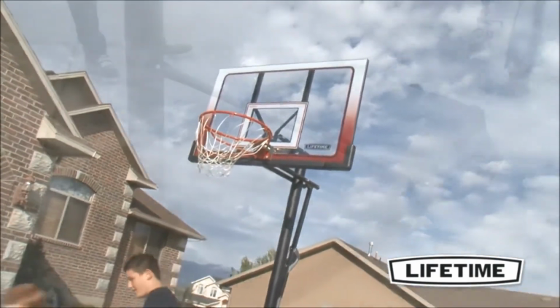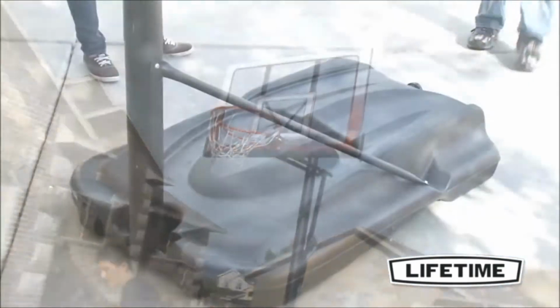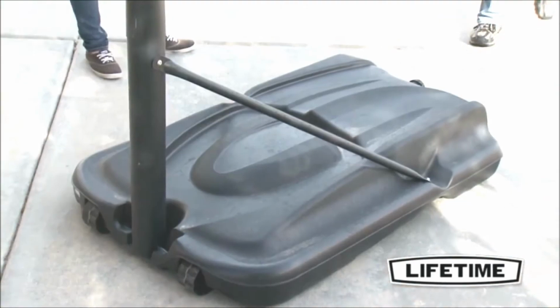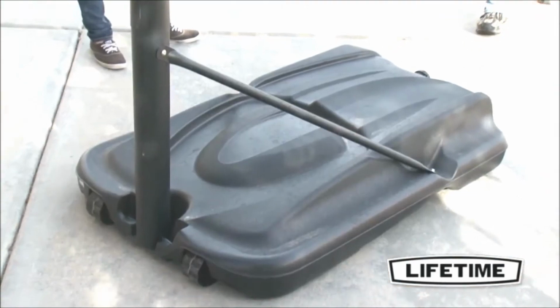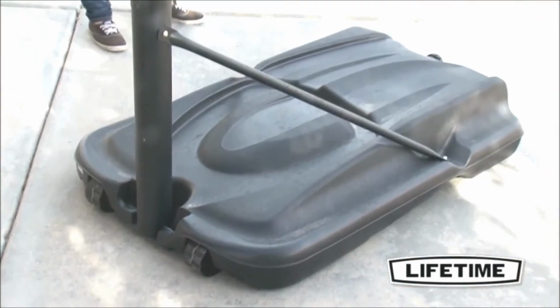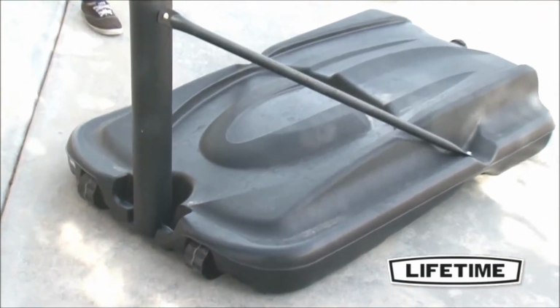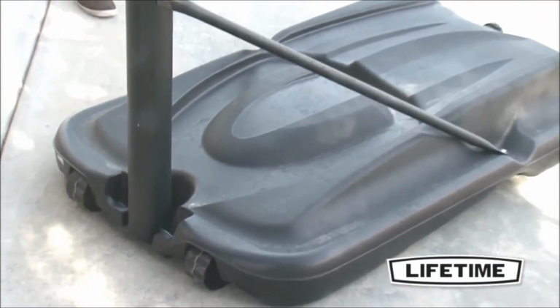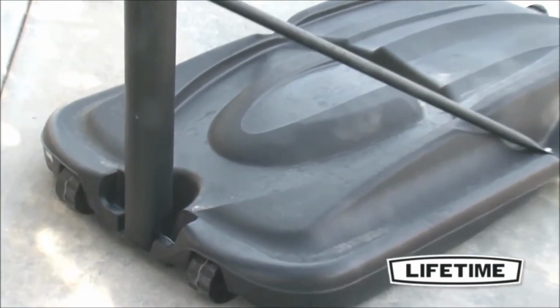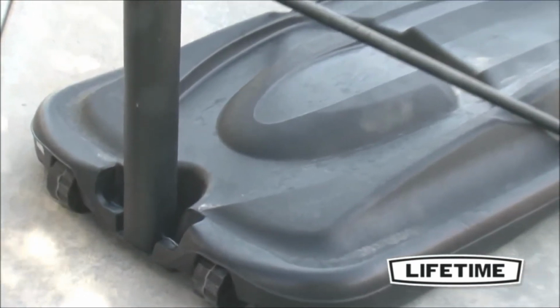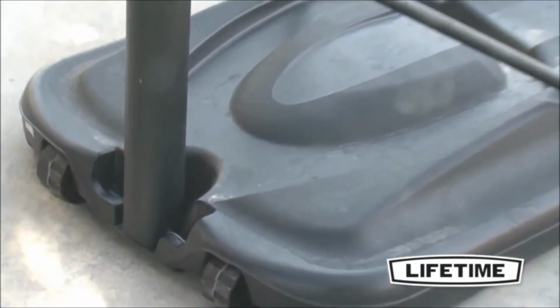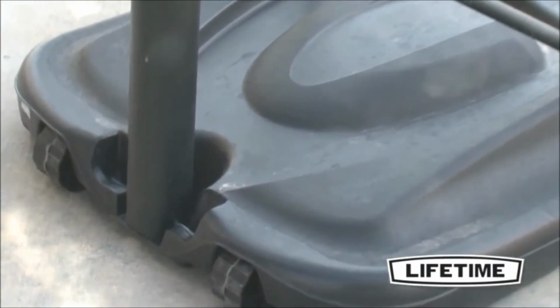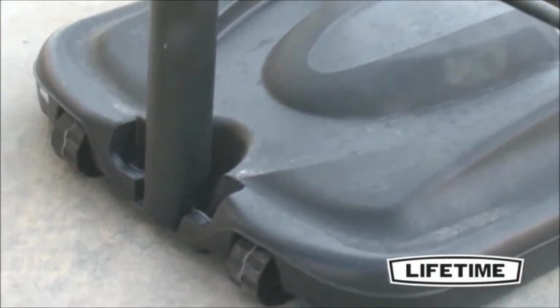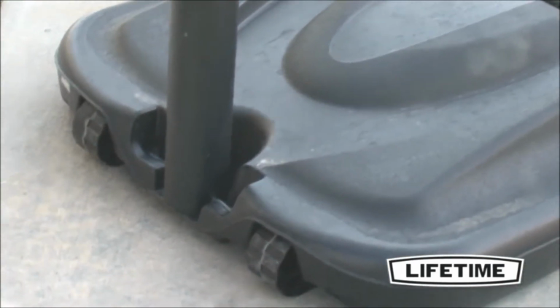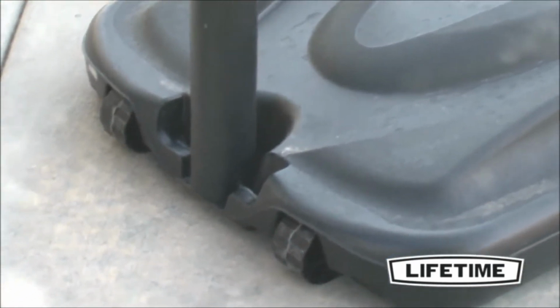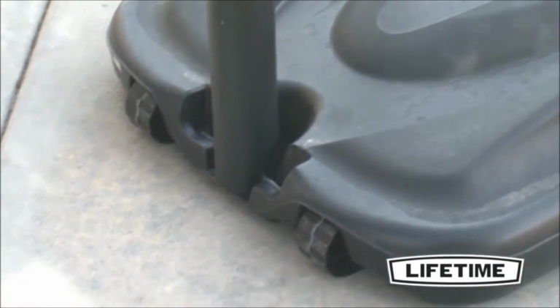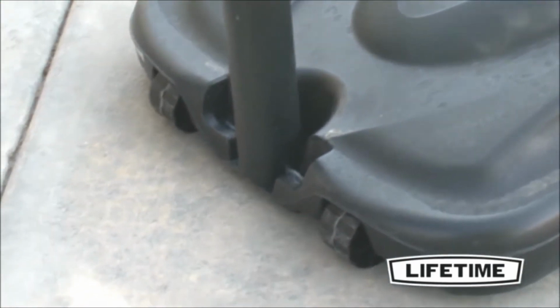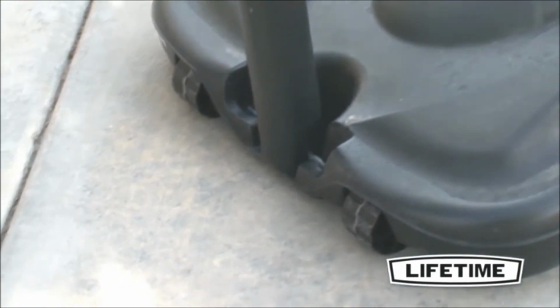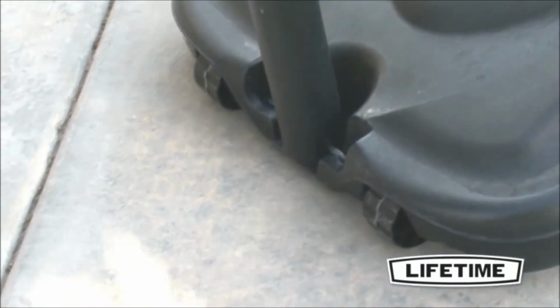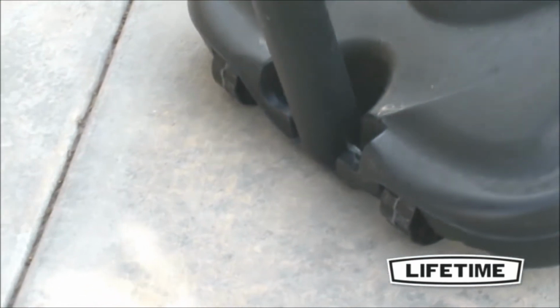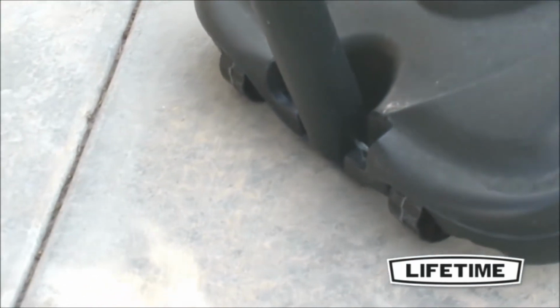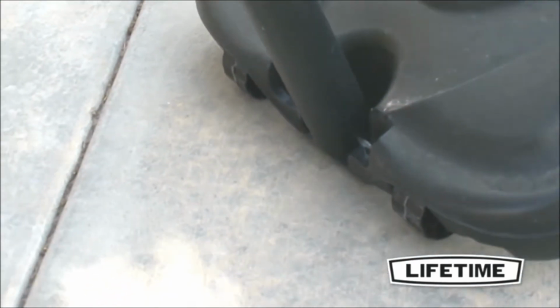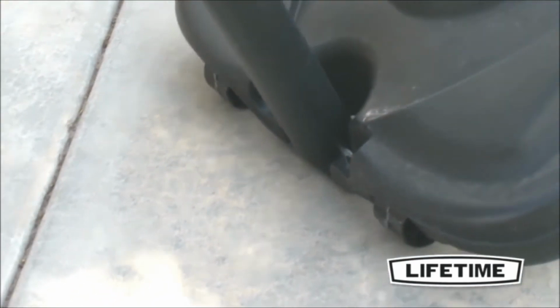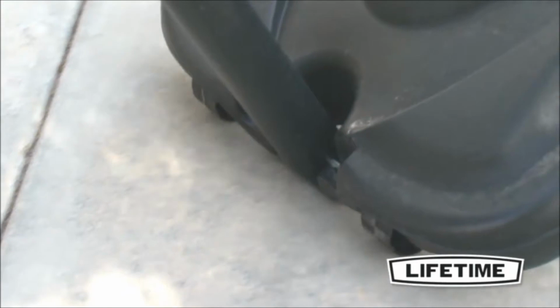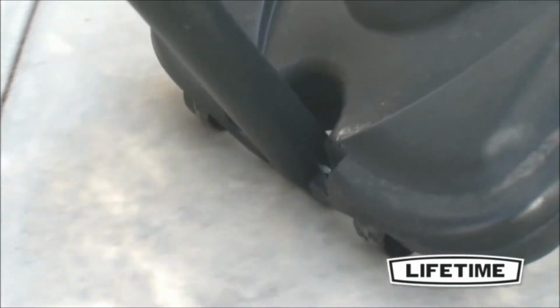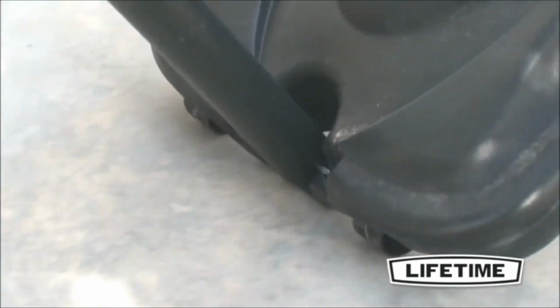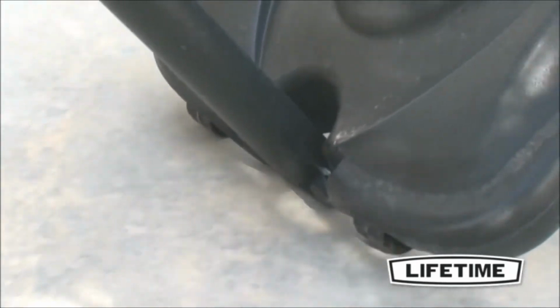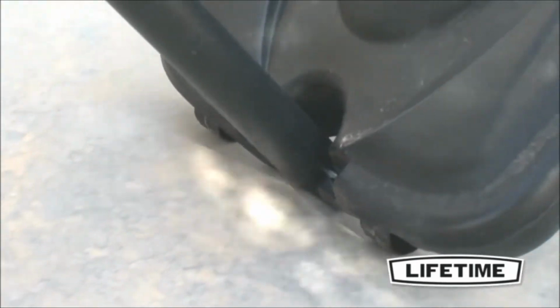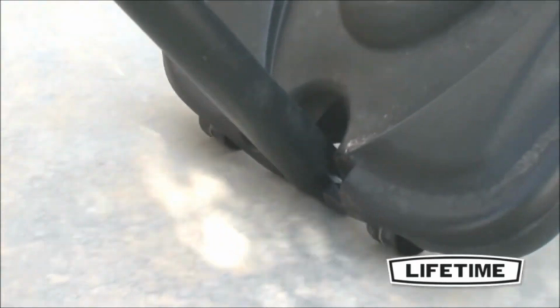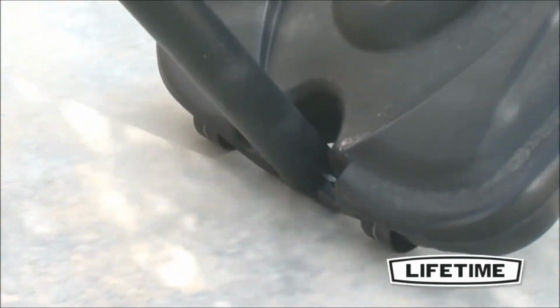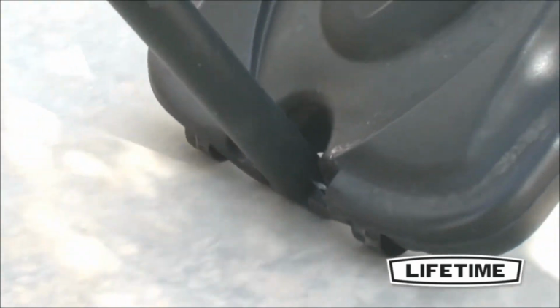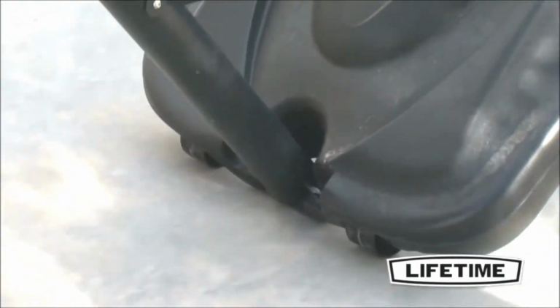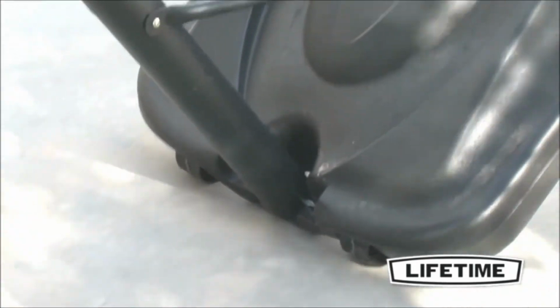The system also comes with a heavy-duty 35-gallon portable base that can easily be filled with sand or water and rolled to a desired location.